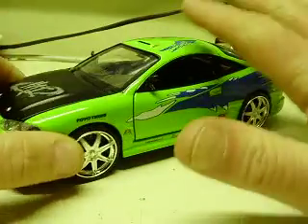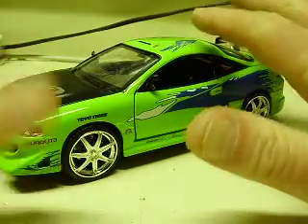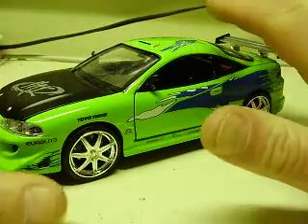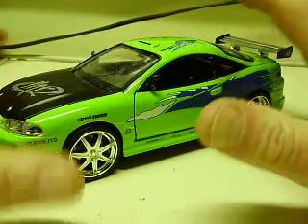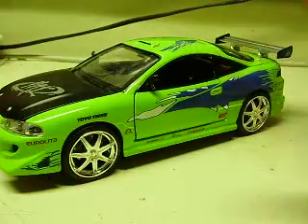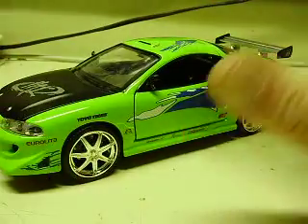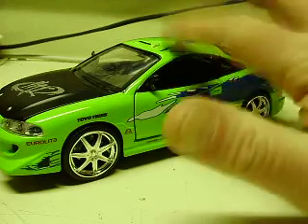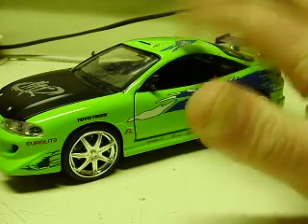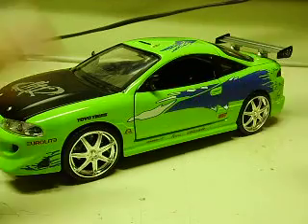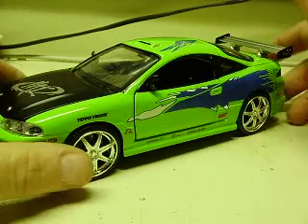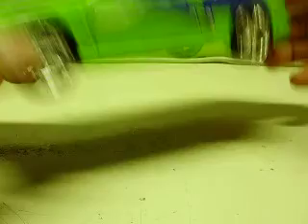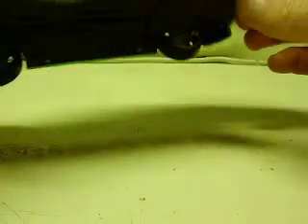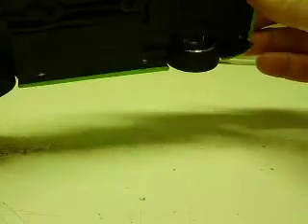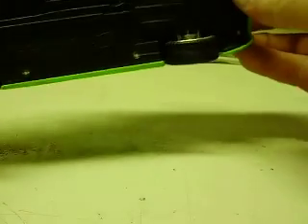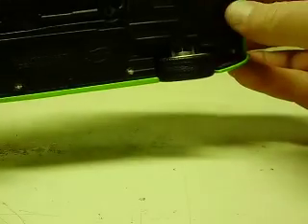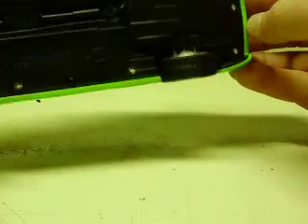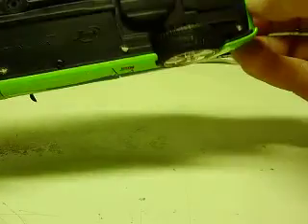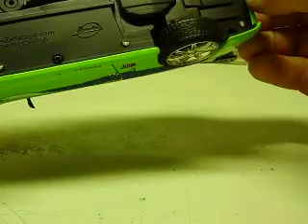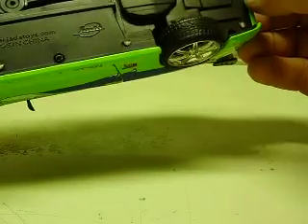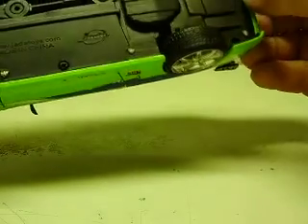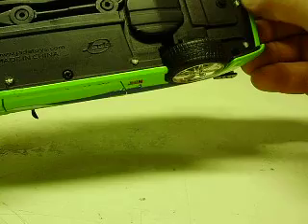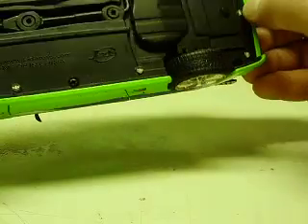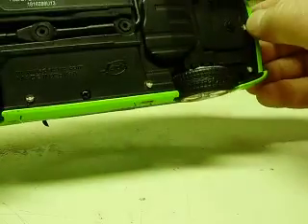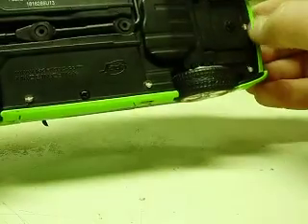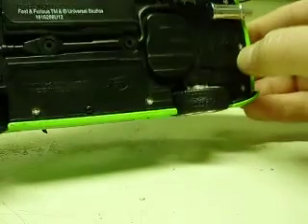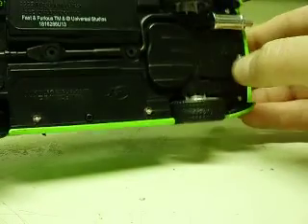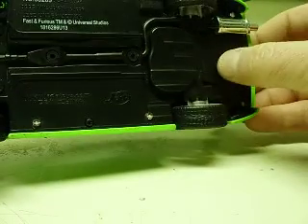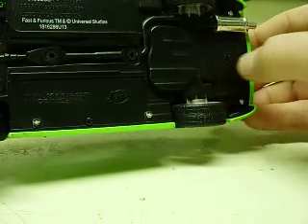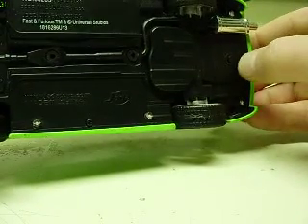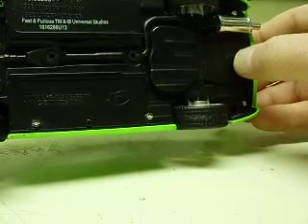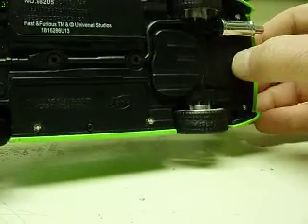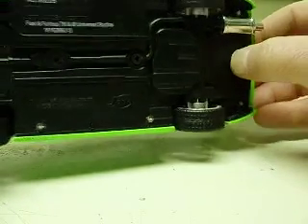Honestly, I haven't seen it as a Fast and Furious movie, so I don't know if it had green under it or not. But that's what they asked for. I had another model that was built similarly. The main power switch is right here — I'm going to go ahead and turn that on.